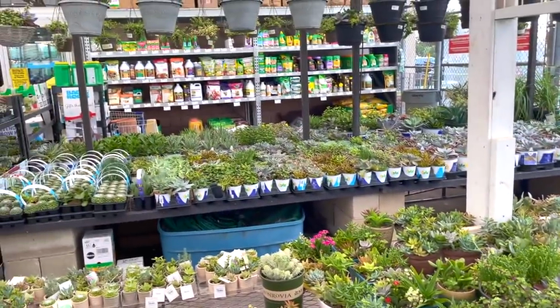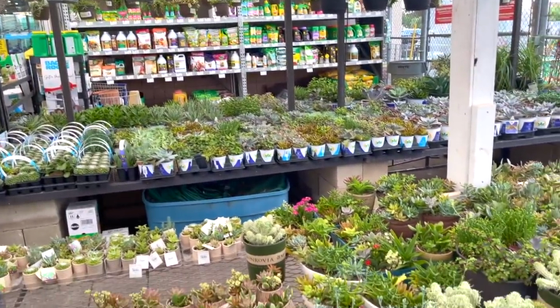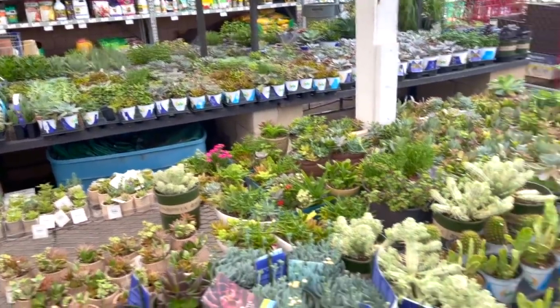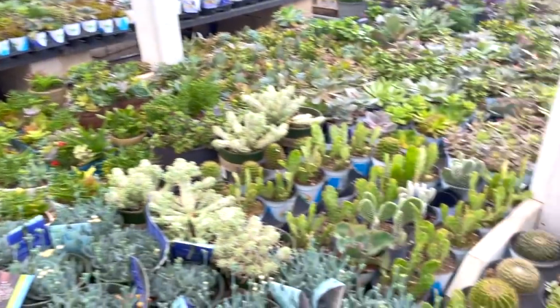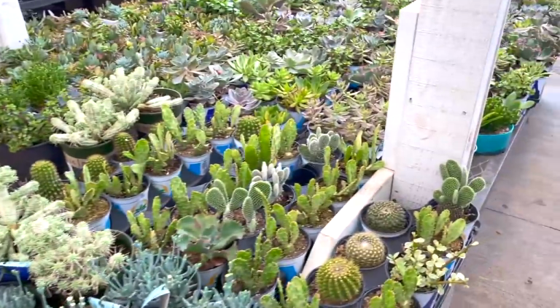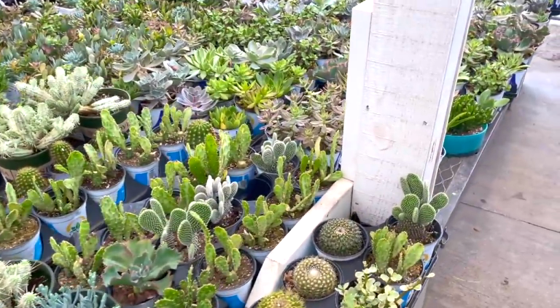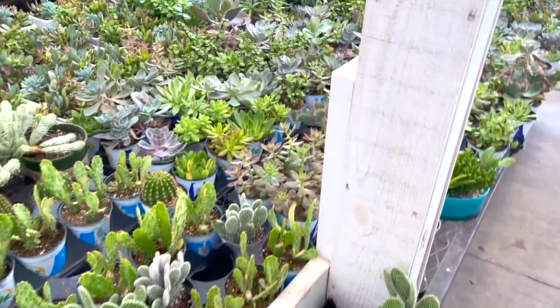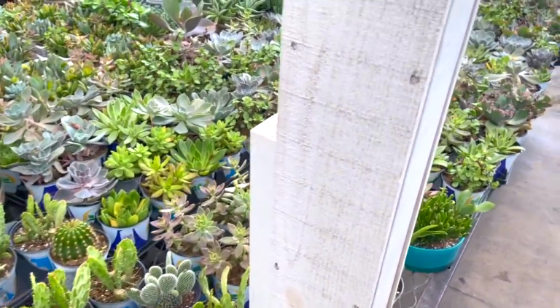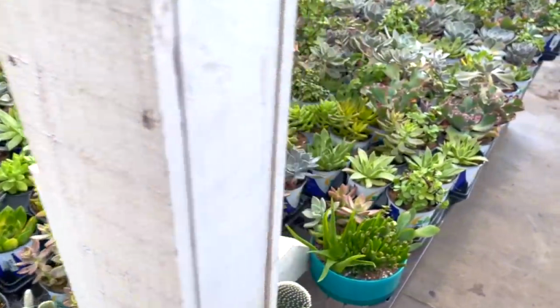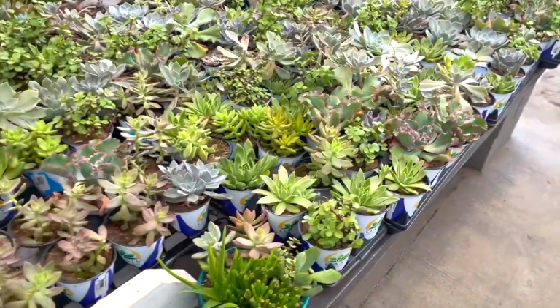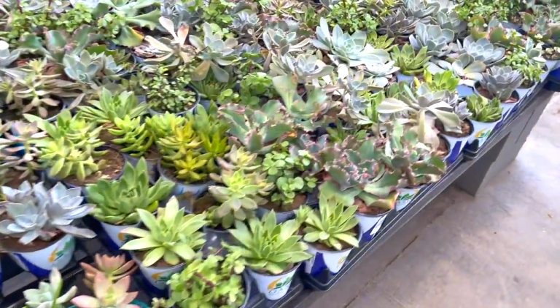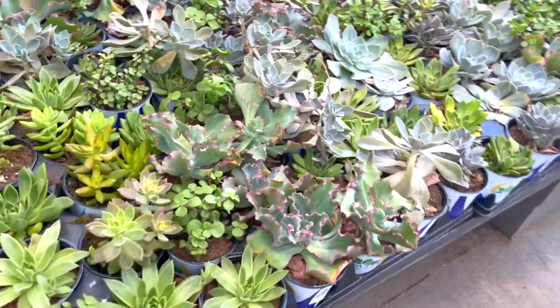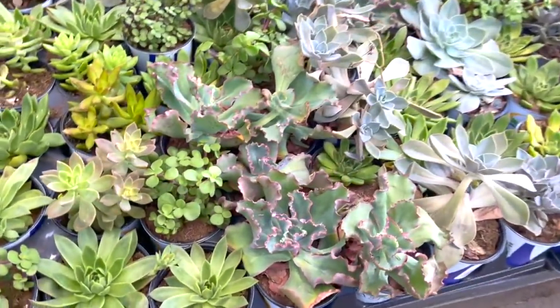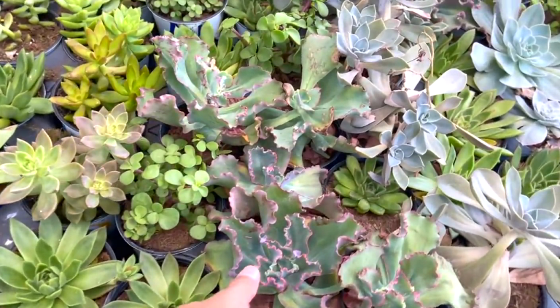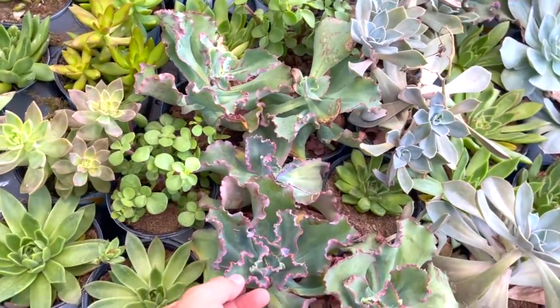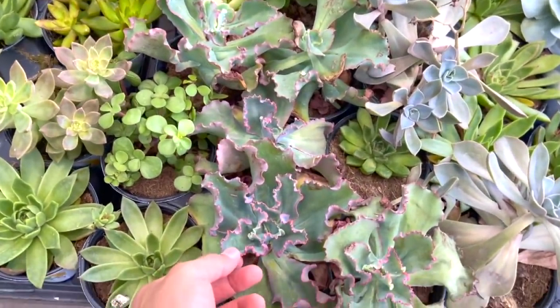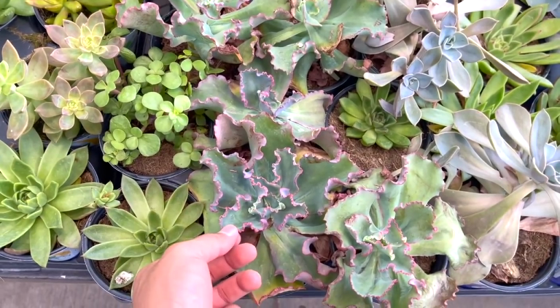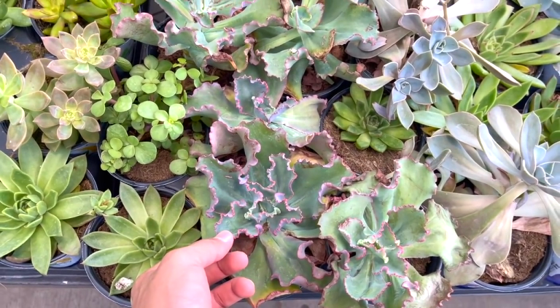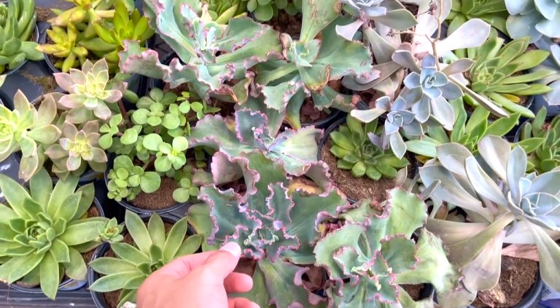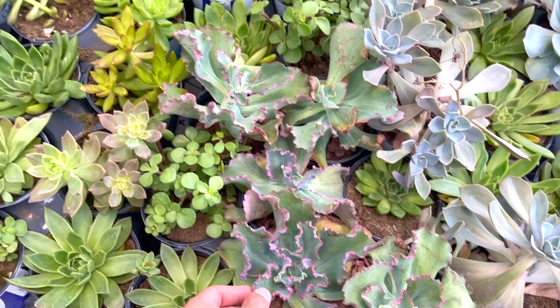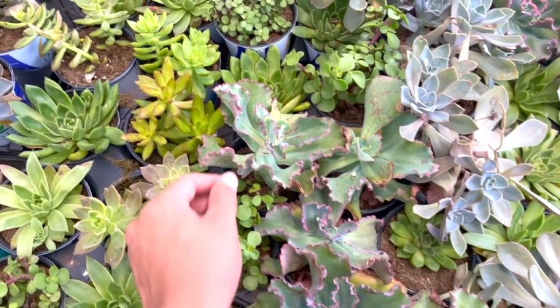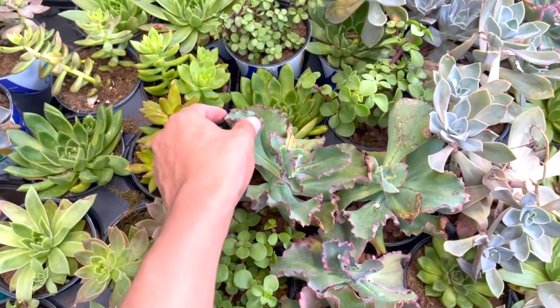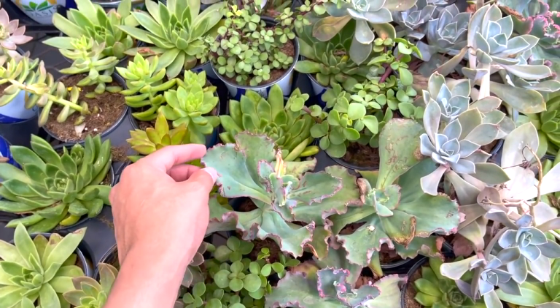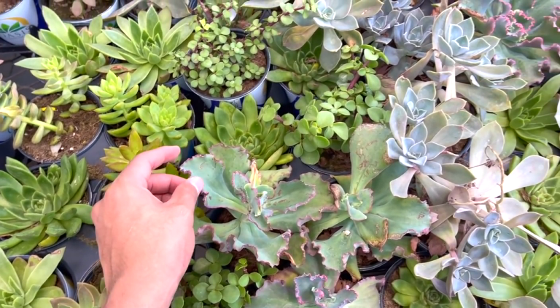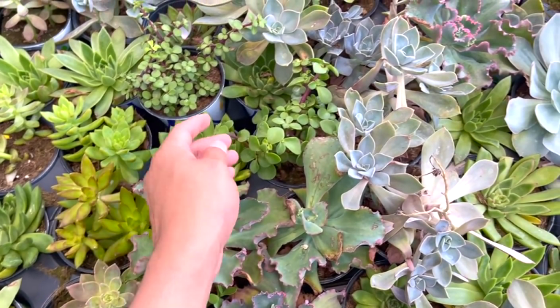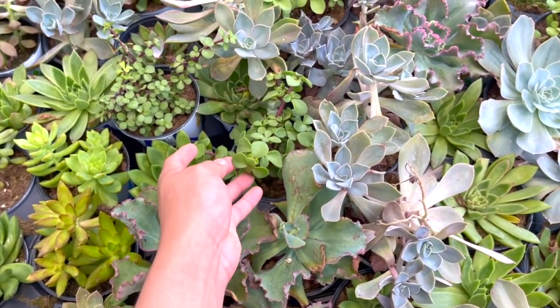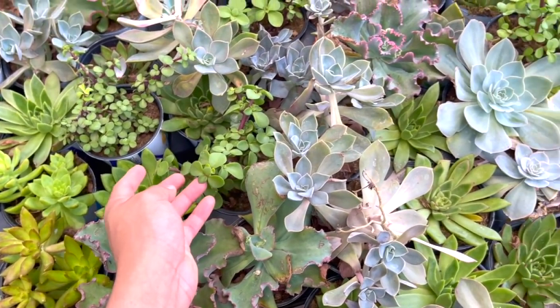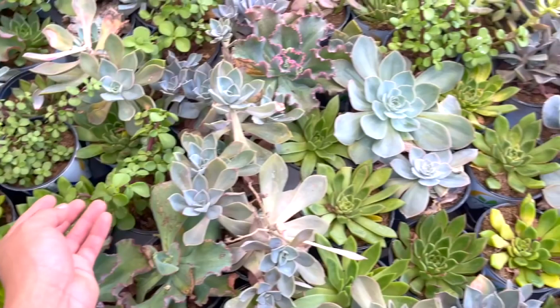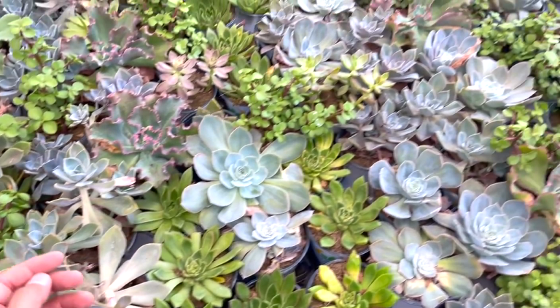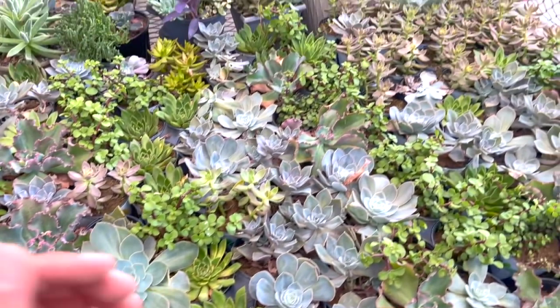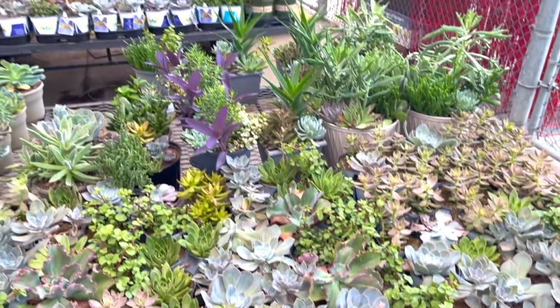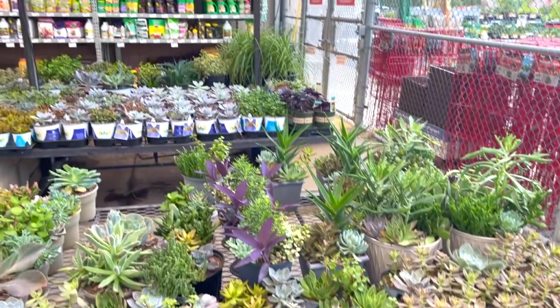Alright guys, so this is basically the whole store. This is really pretty. Thank you so much for joining me — I hope you guys enjoyed it. If you did, just give it a big thumbs up, and I'll see y'all in the next one. Bye!